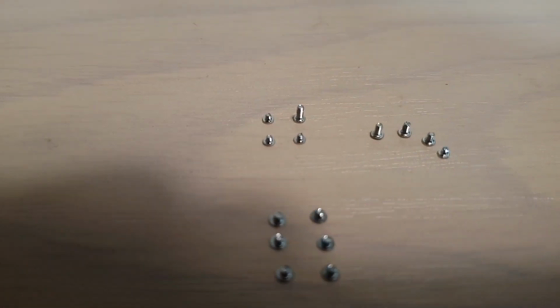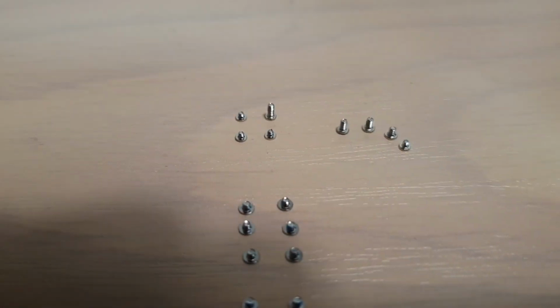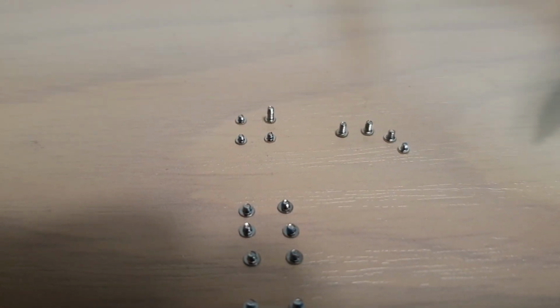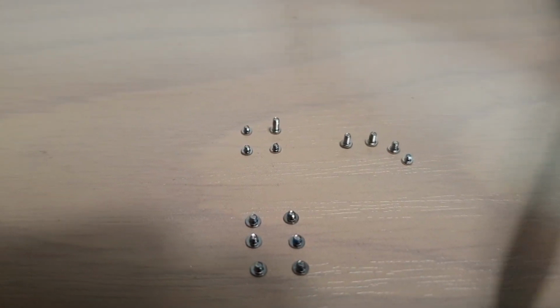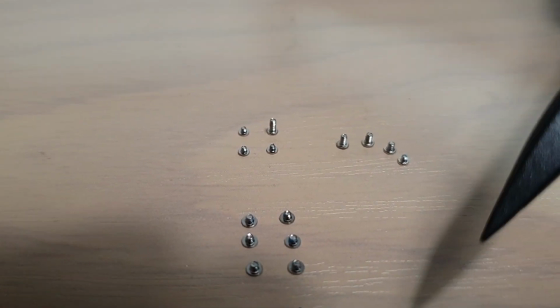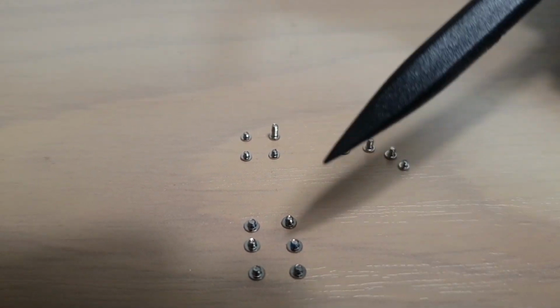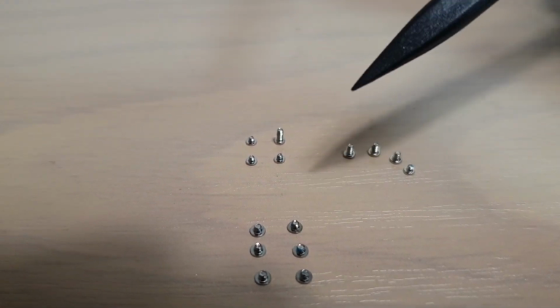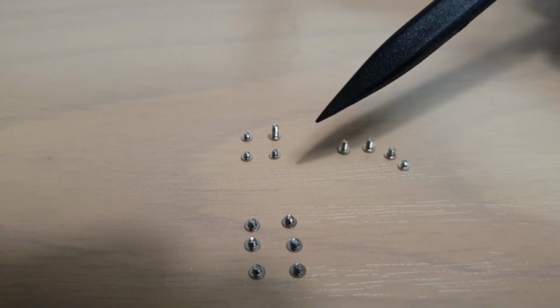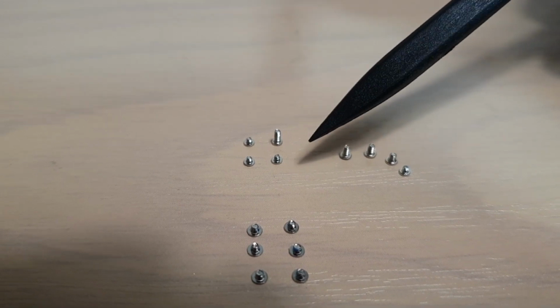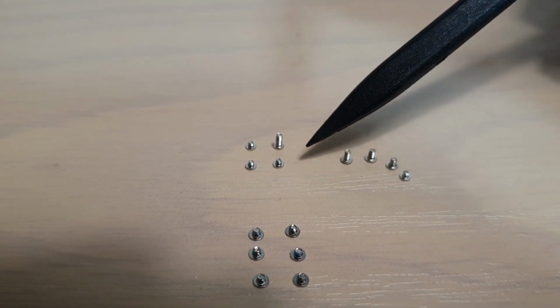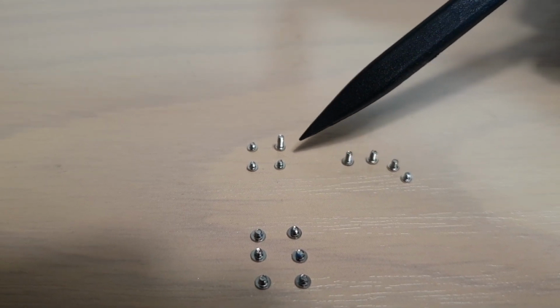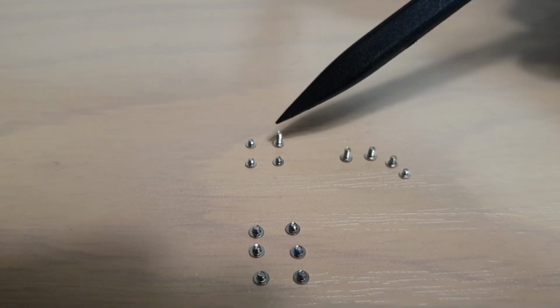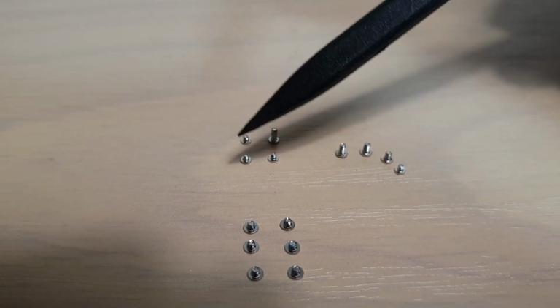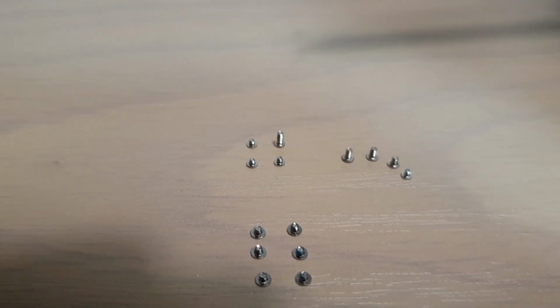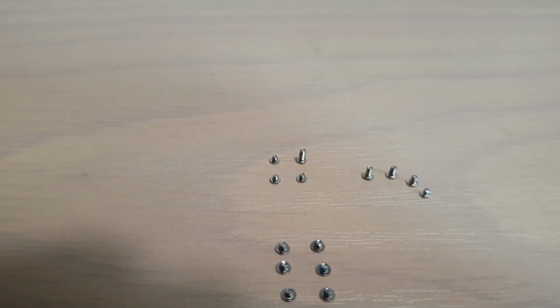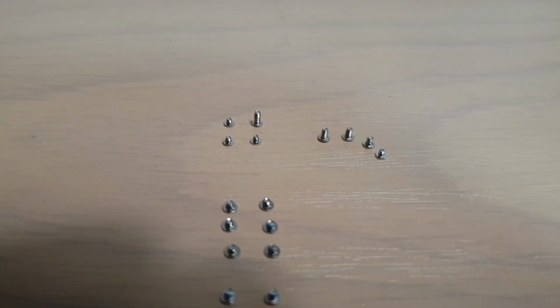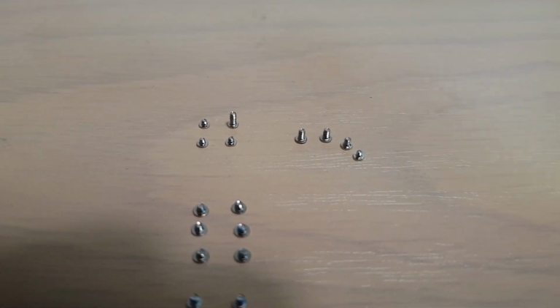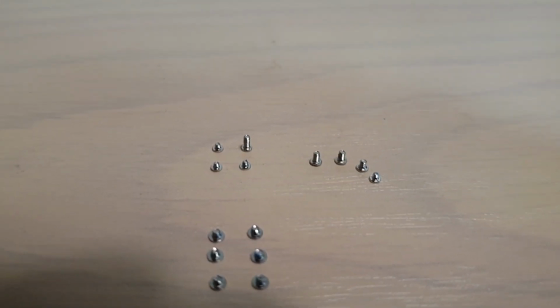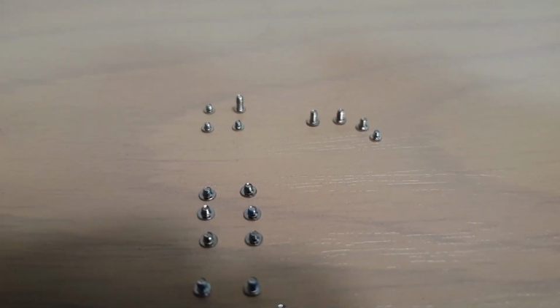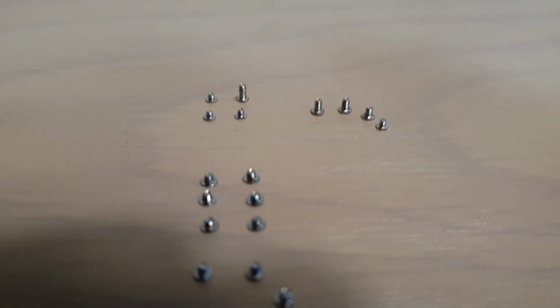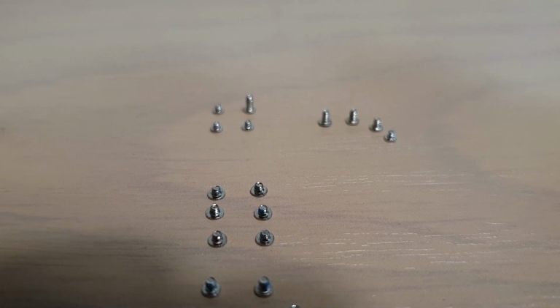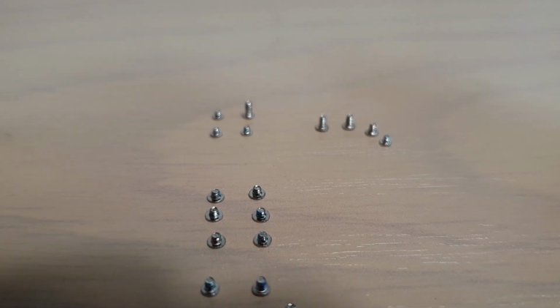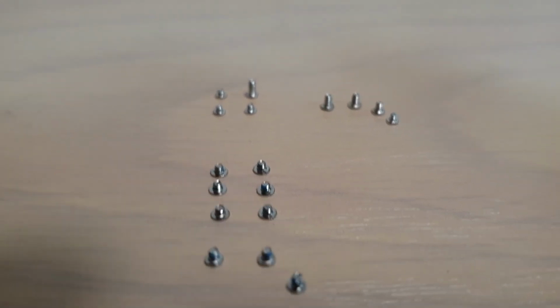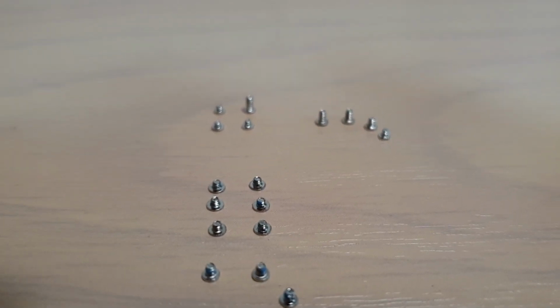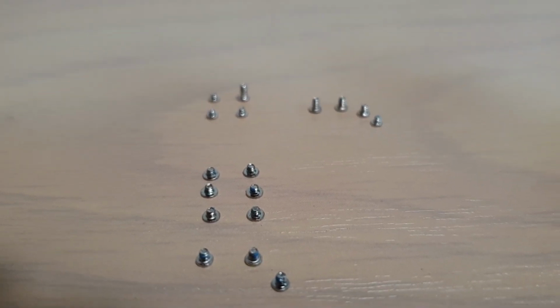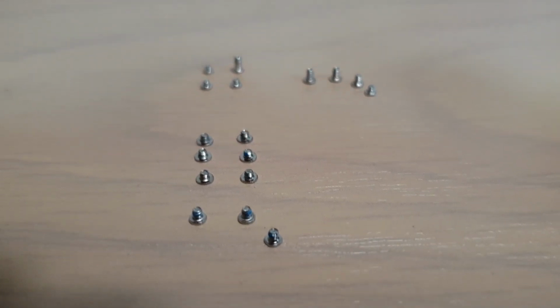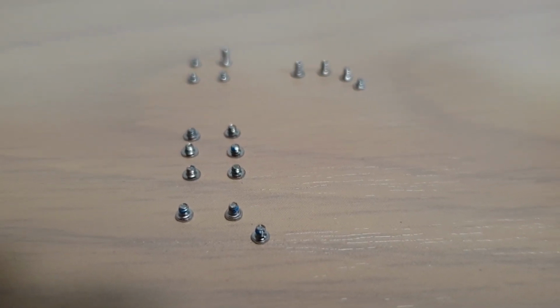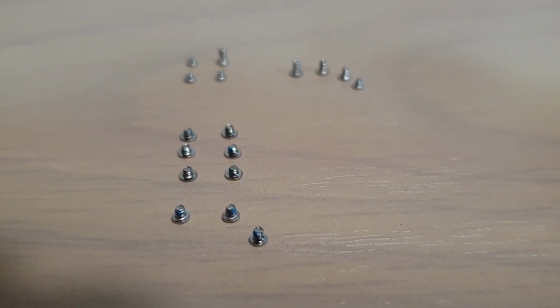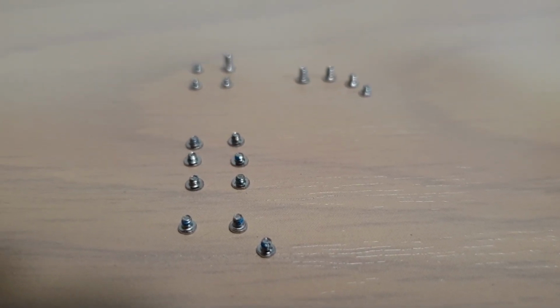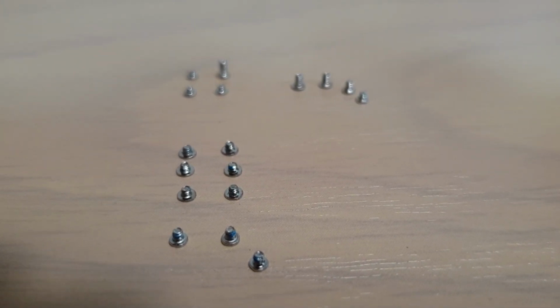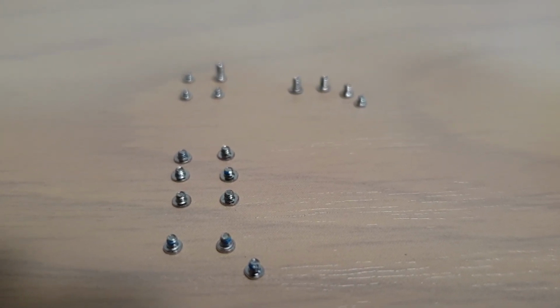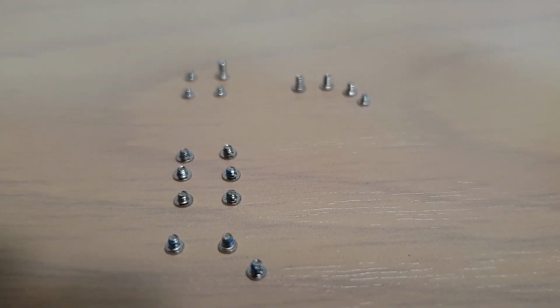So that one right there, the 4th one on the corner right here — now you can see the size. This is the size of all the different screws, so if you want to compare, you can compare.